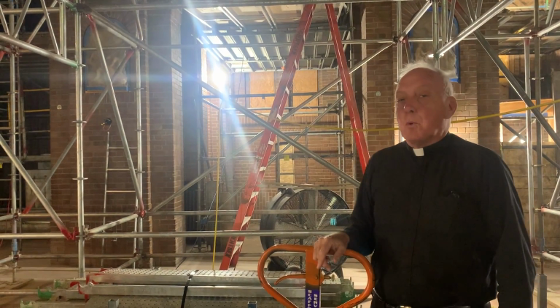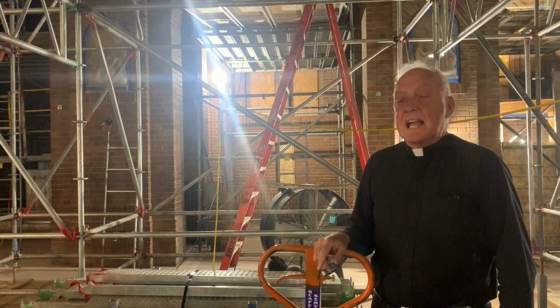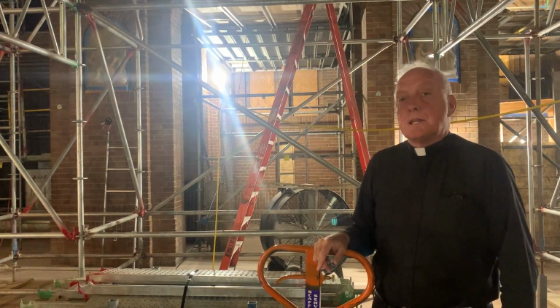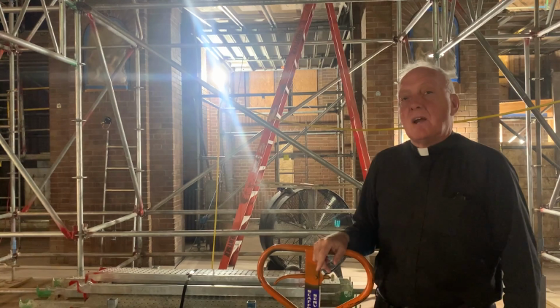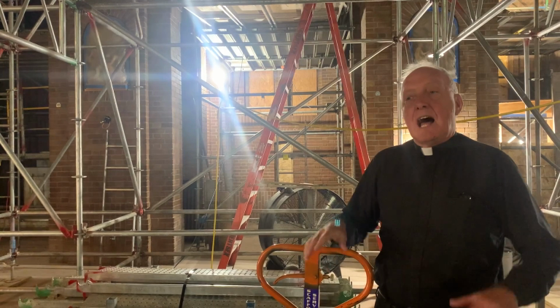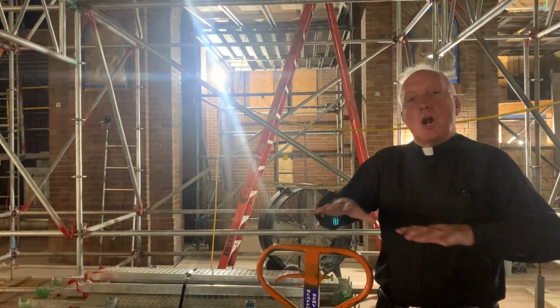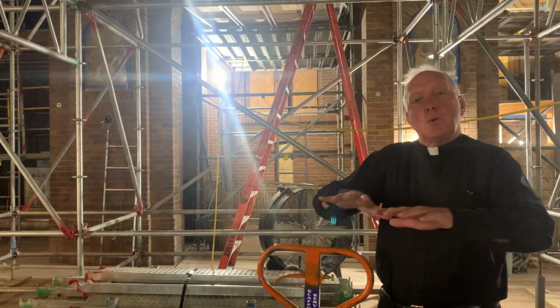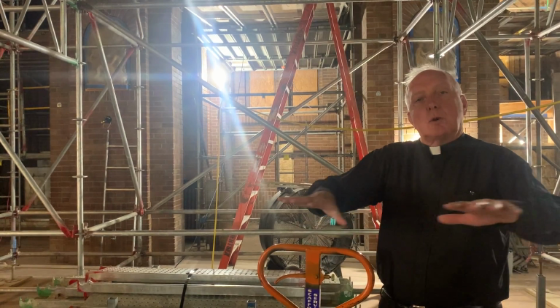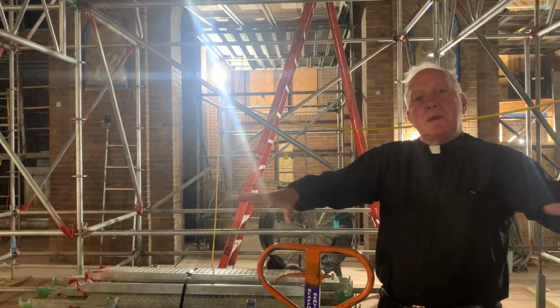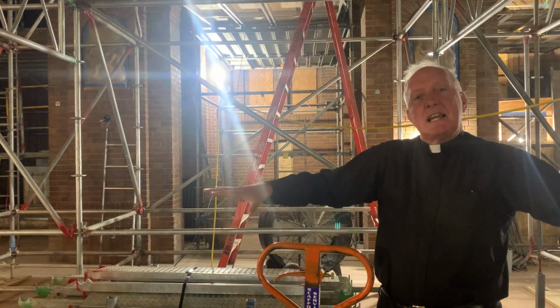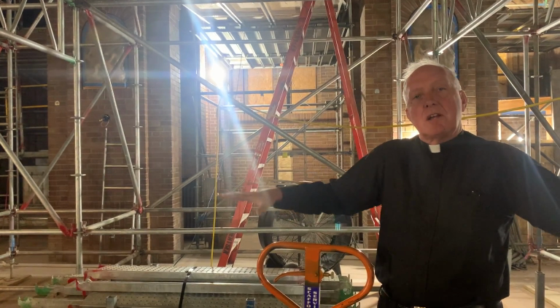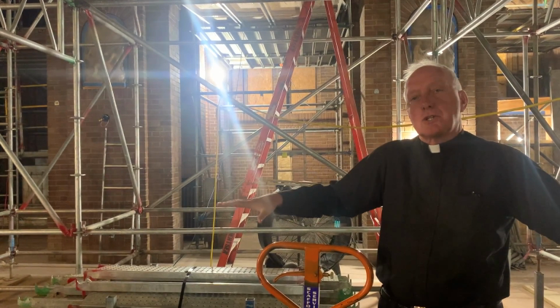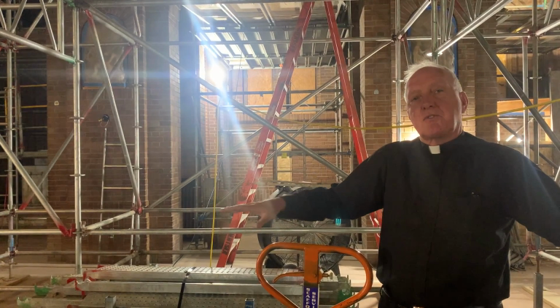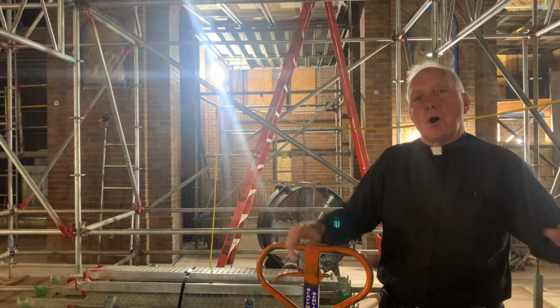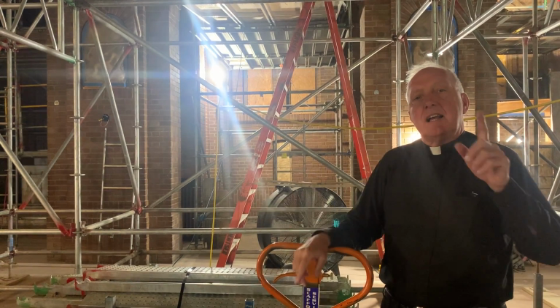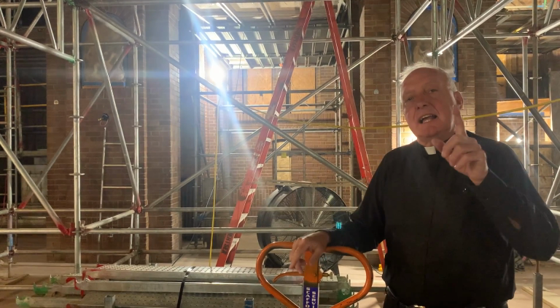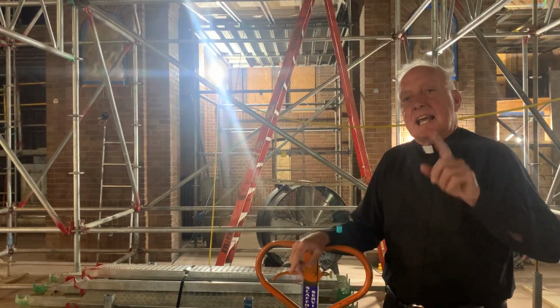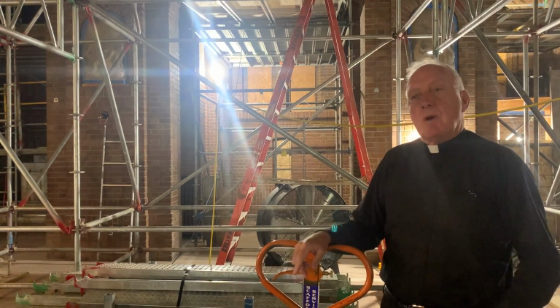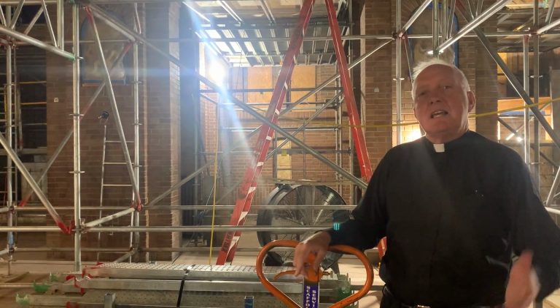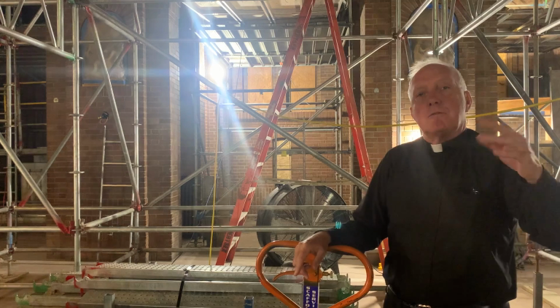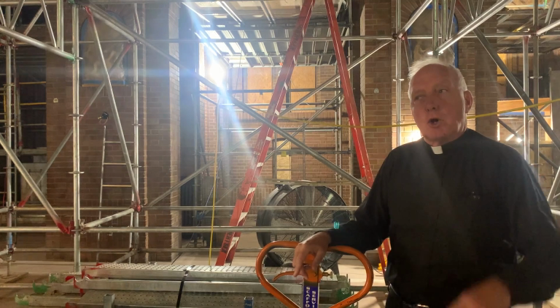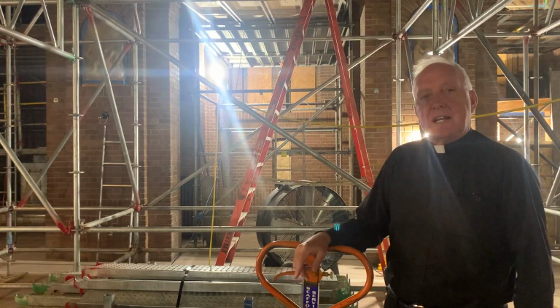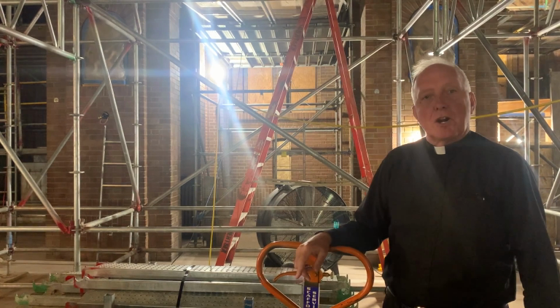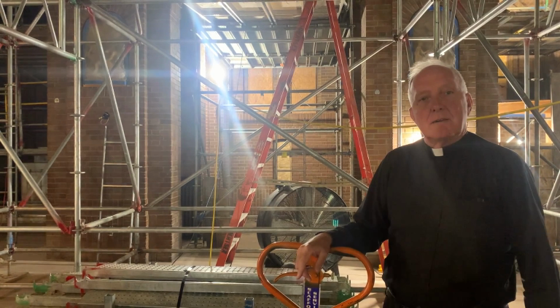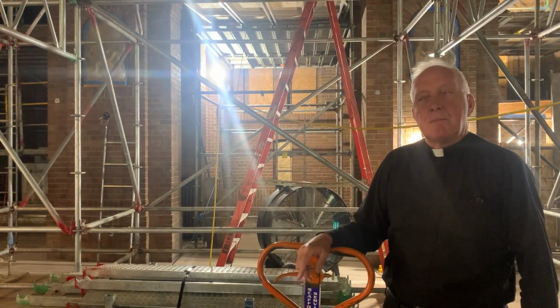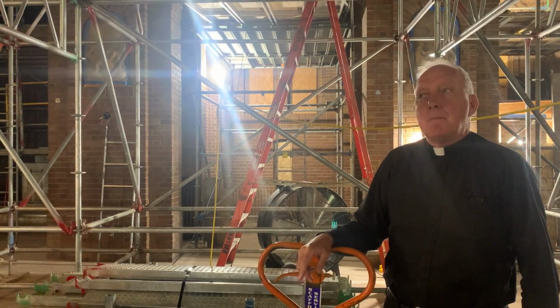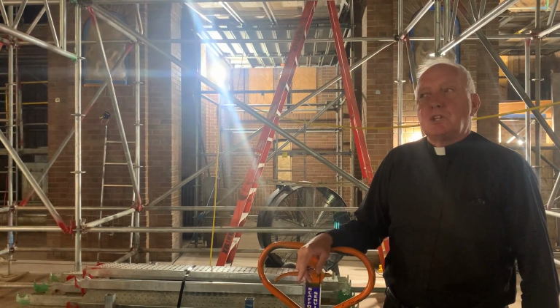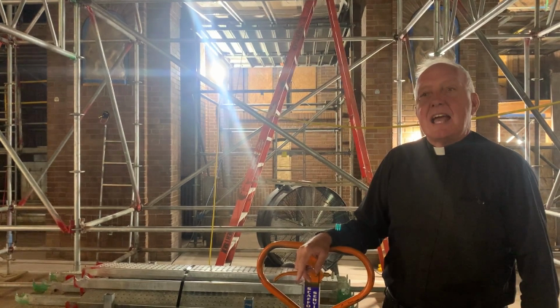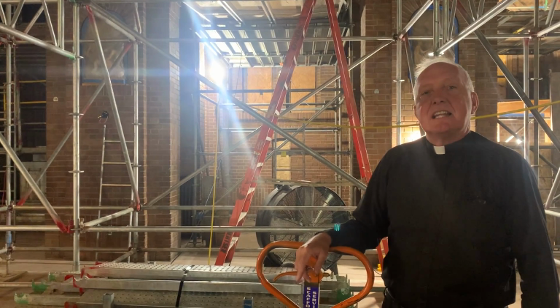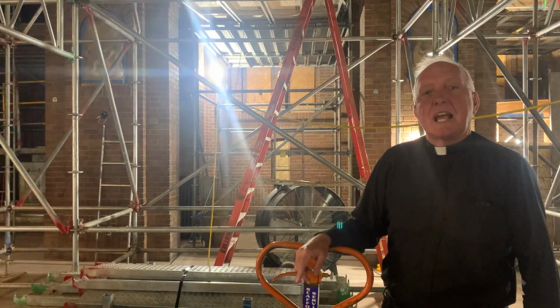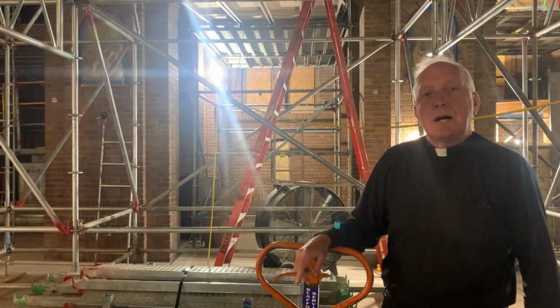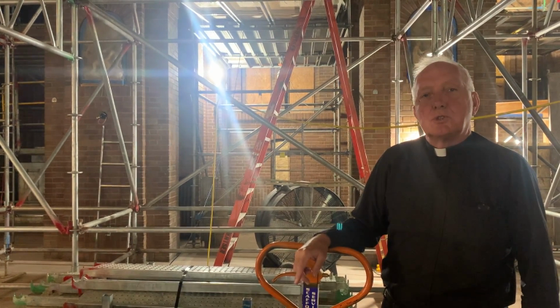Getting to the point now that all the work will be done here on the church floor, getting ready for your return. Poke your head in and check it out soon.